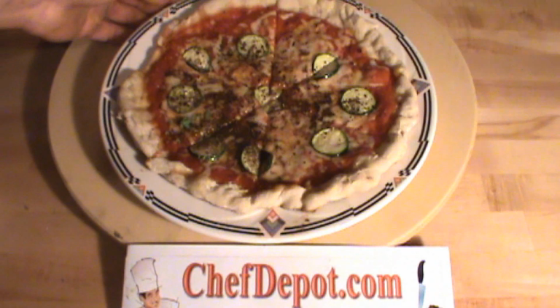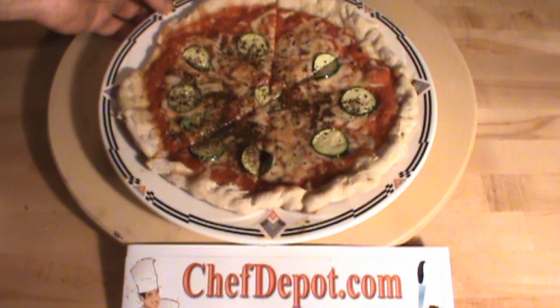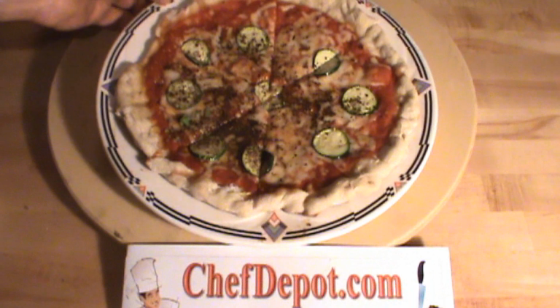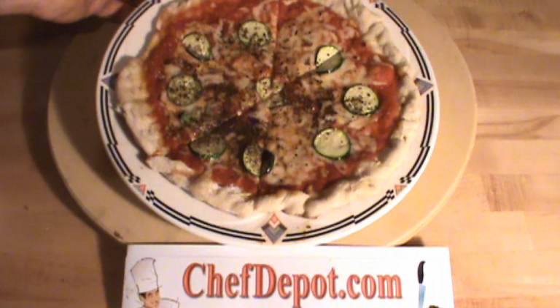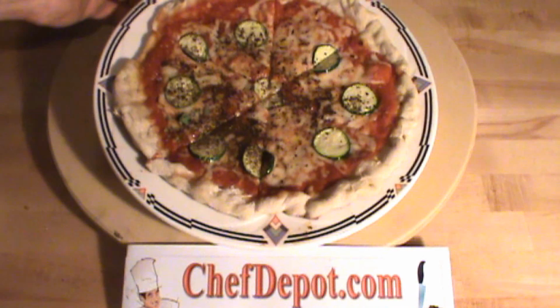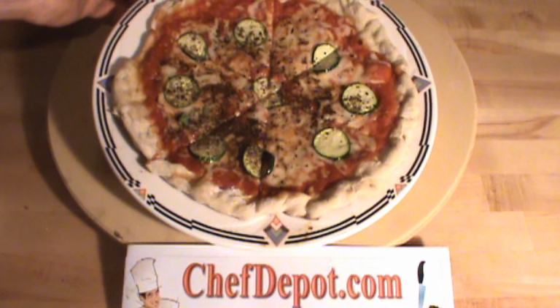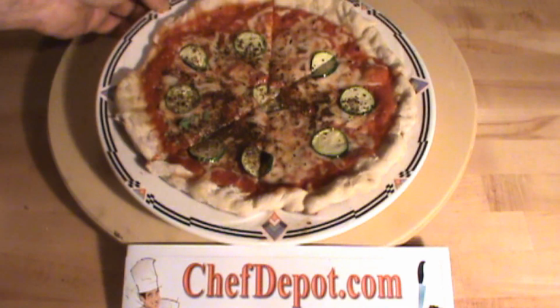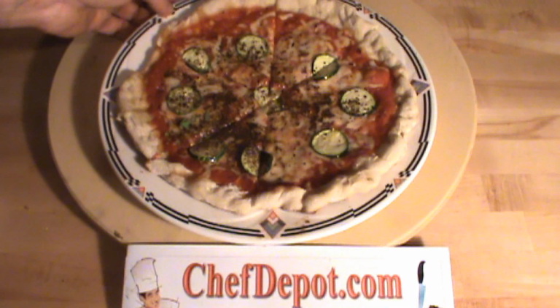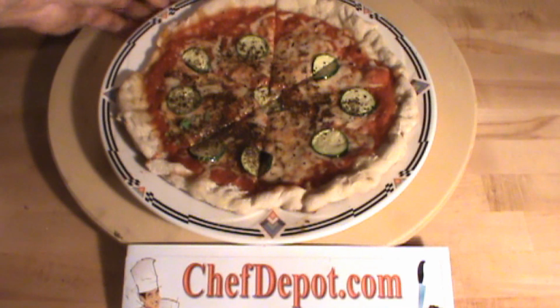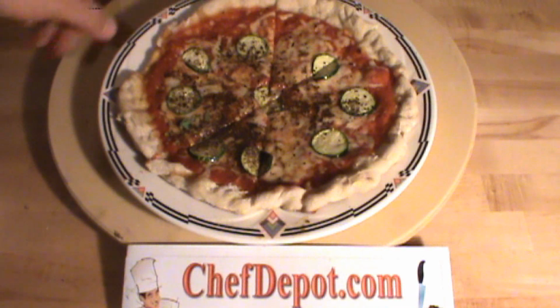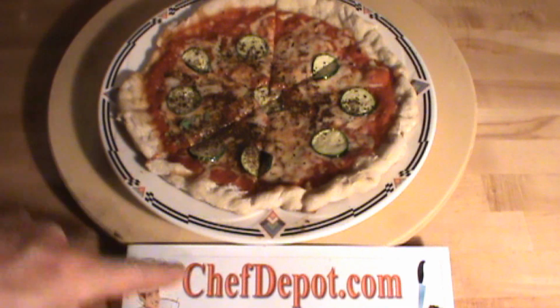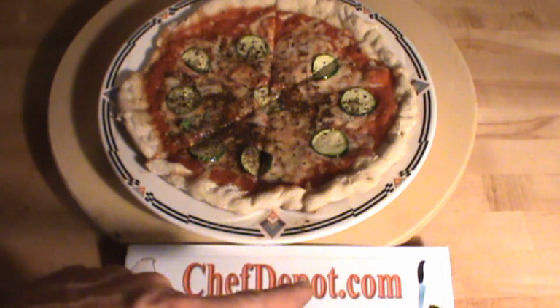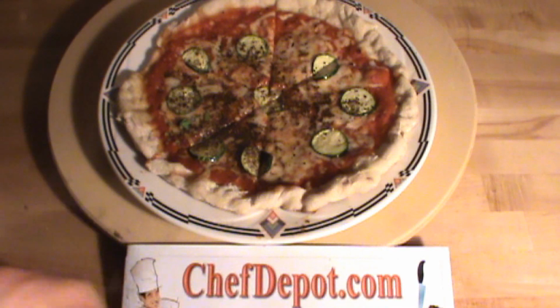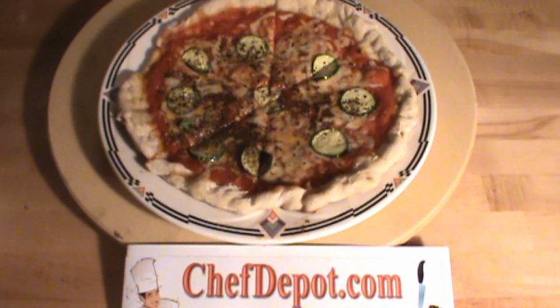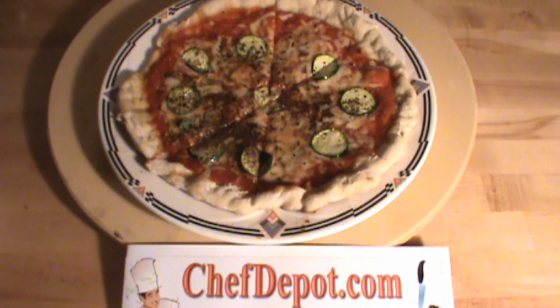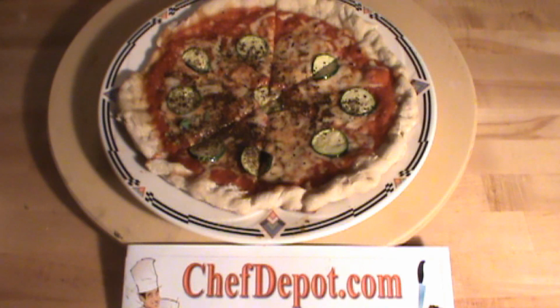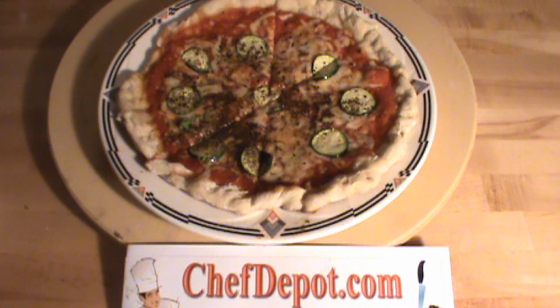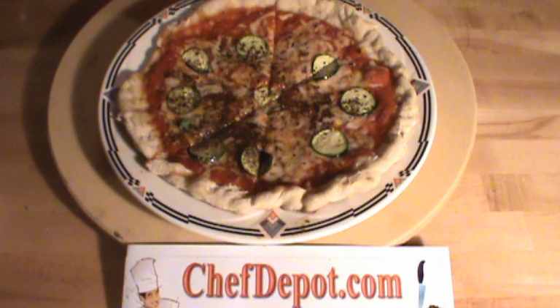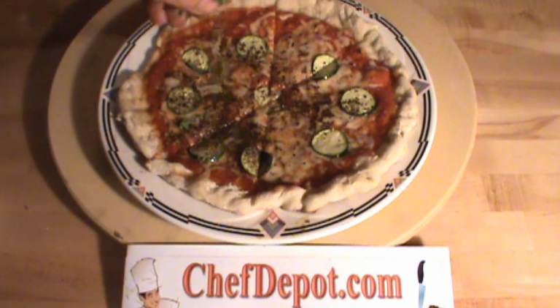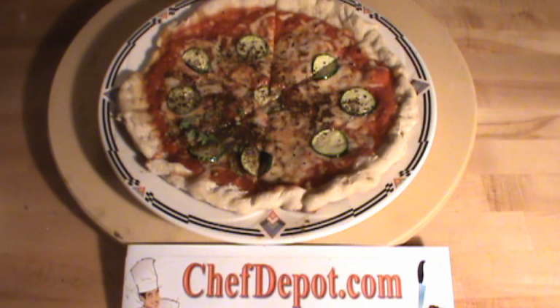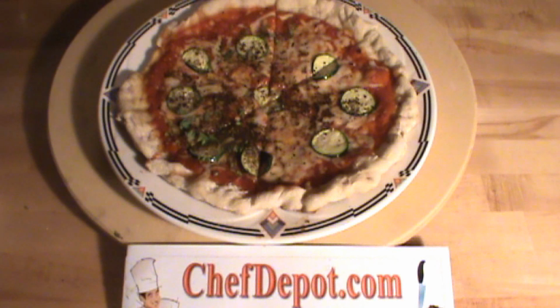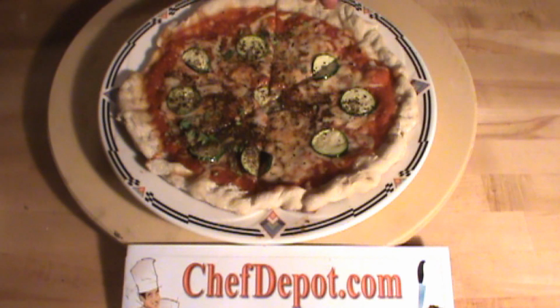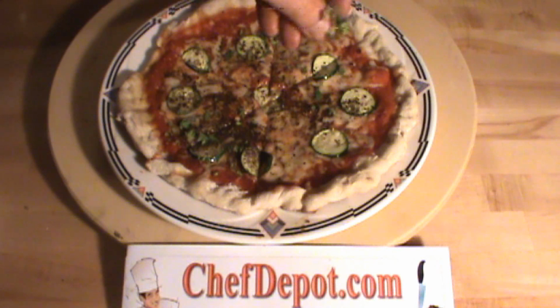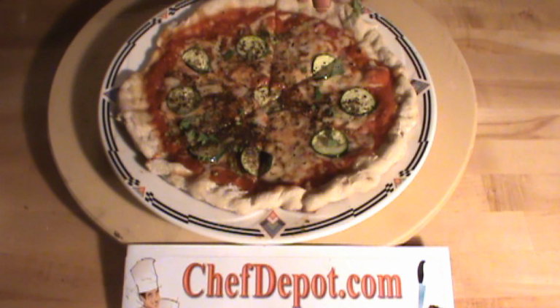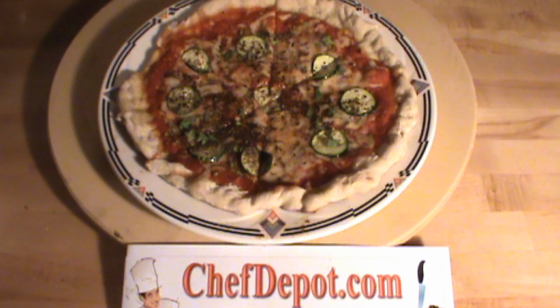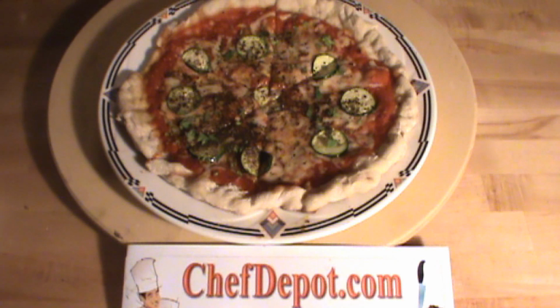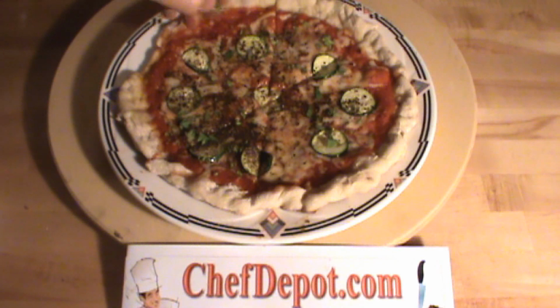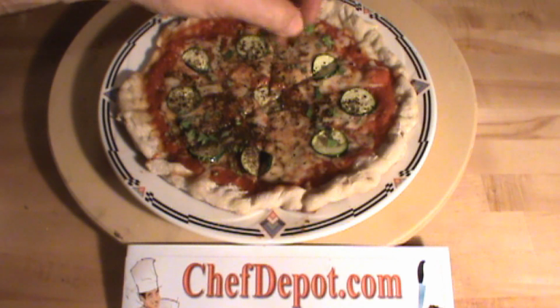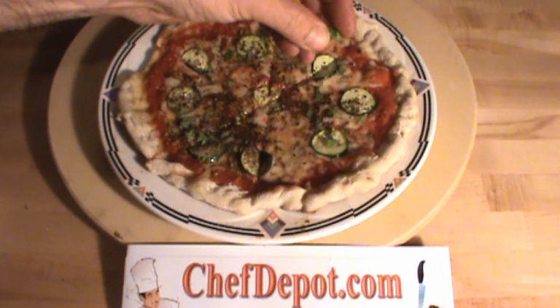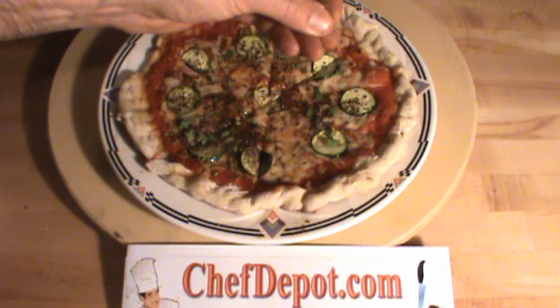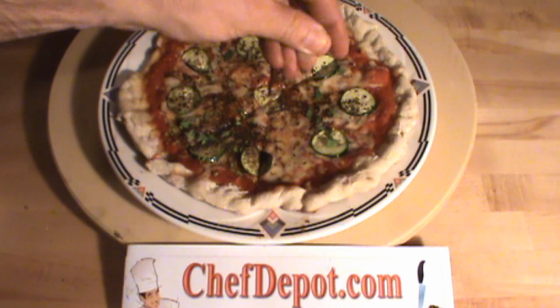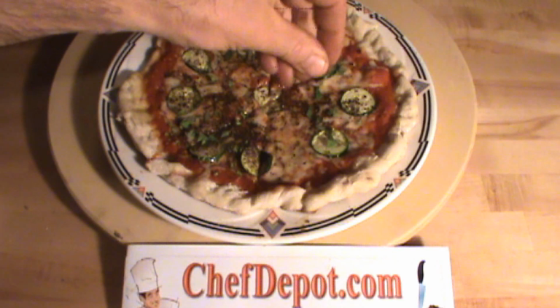The finished pizza cooked on the pizza stone. Check it out — pick one up at chefdepot.com. Garnishing with a little bit of fresh chopped basil and oregano.